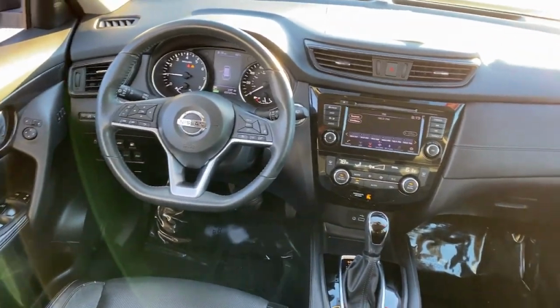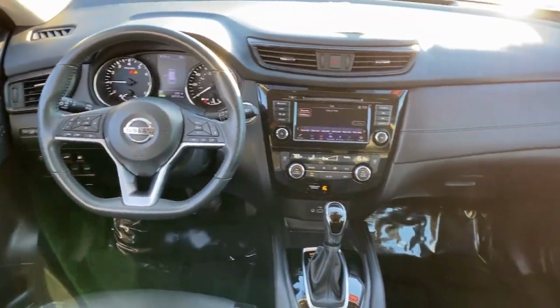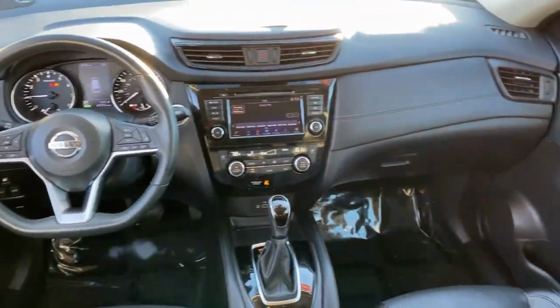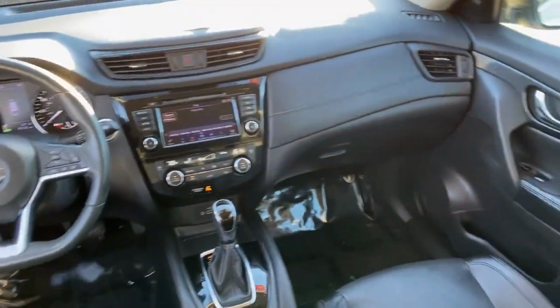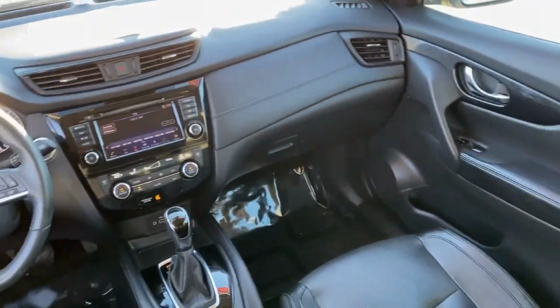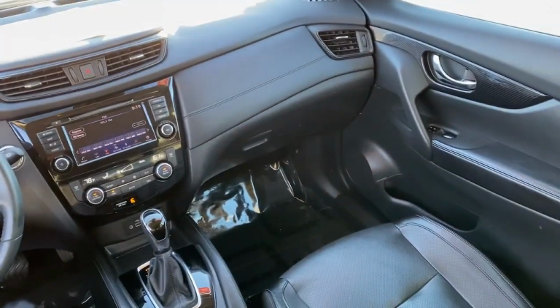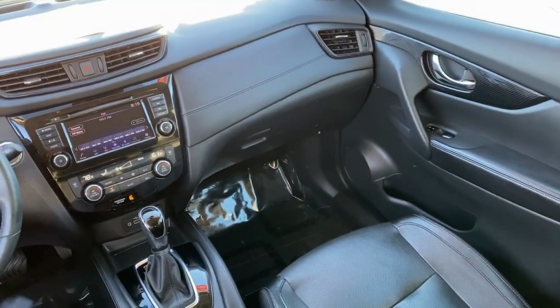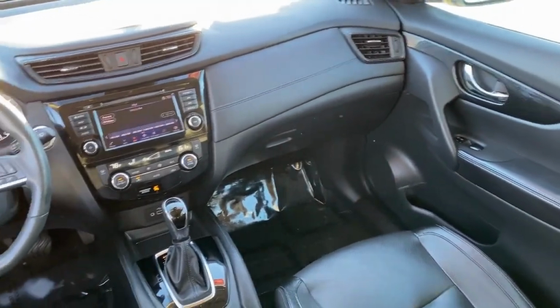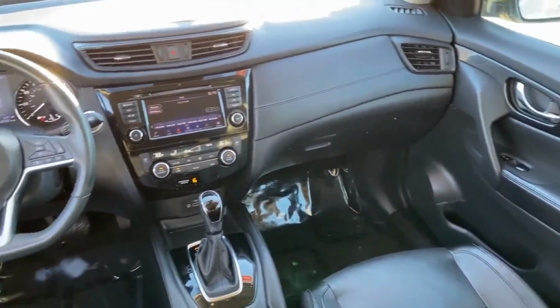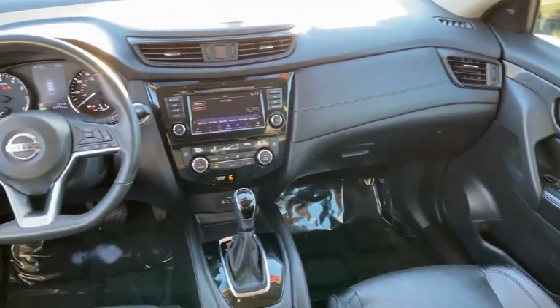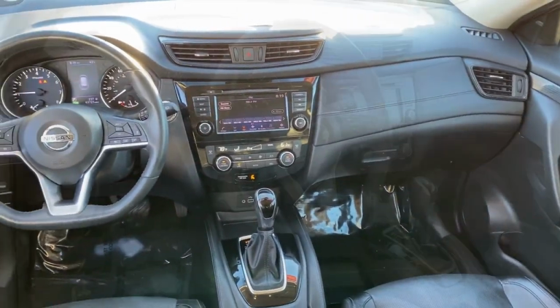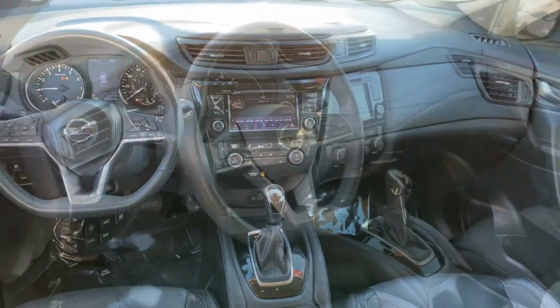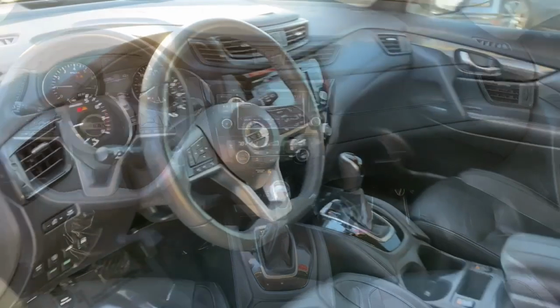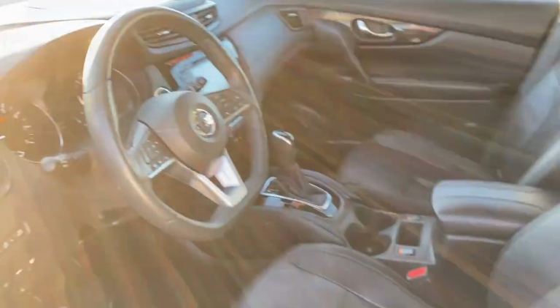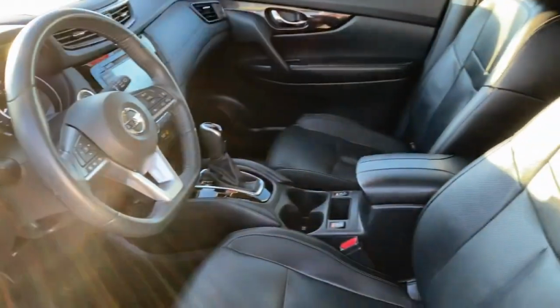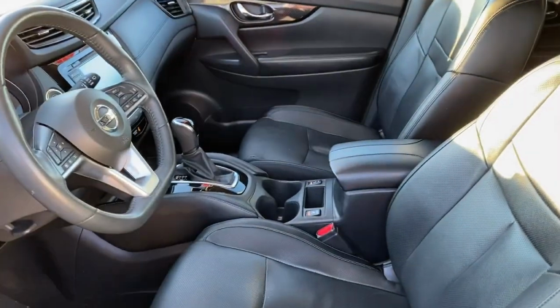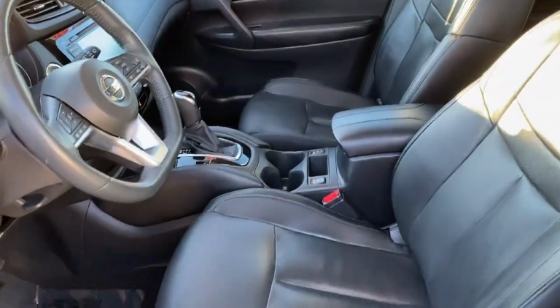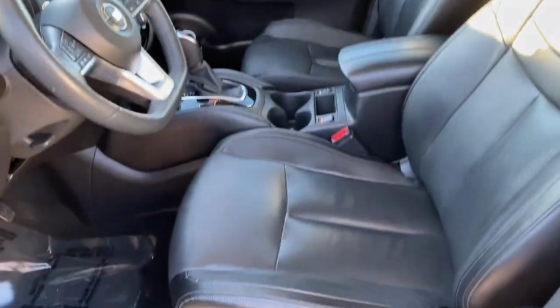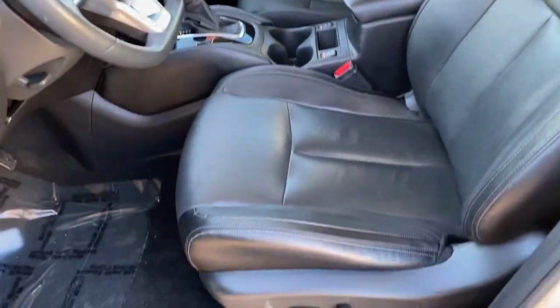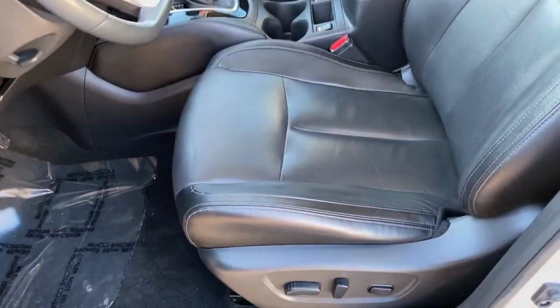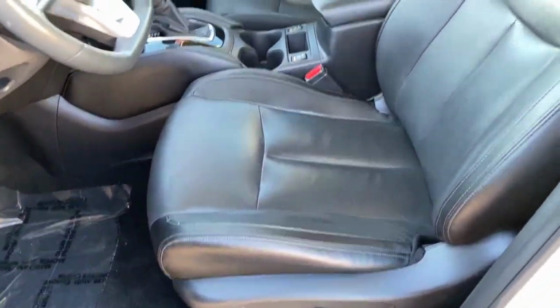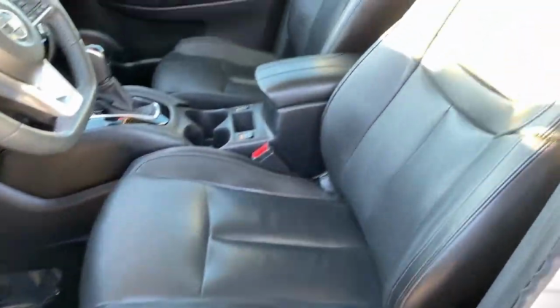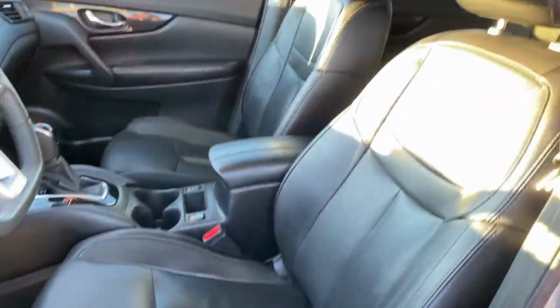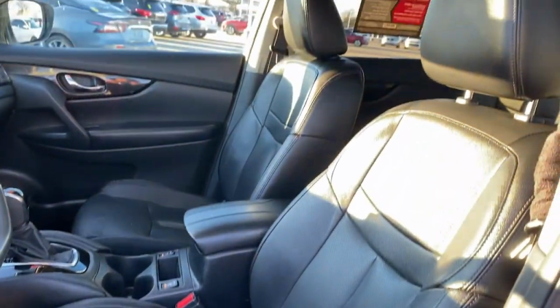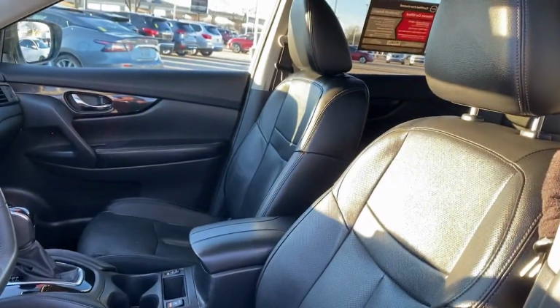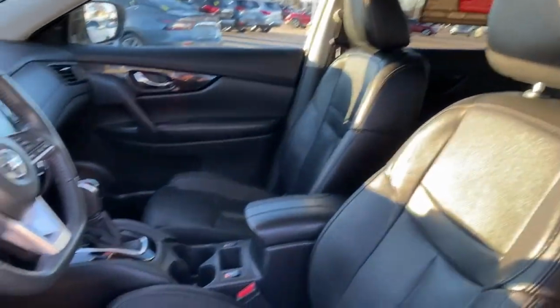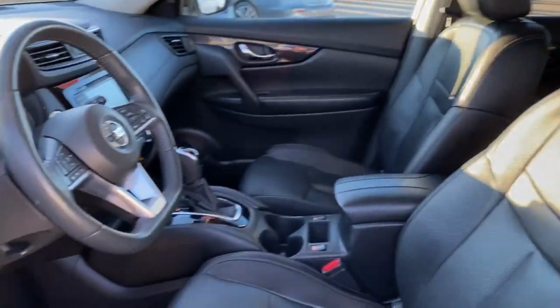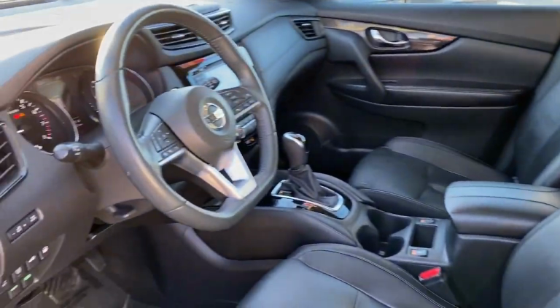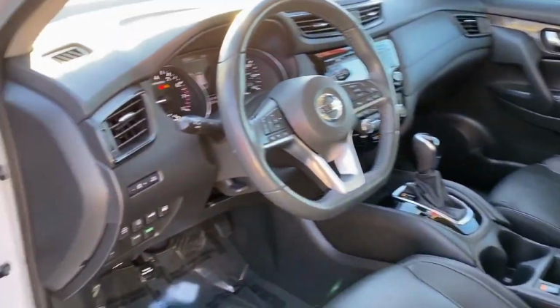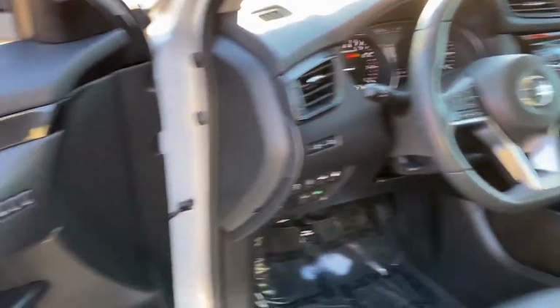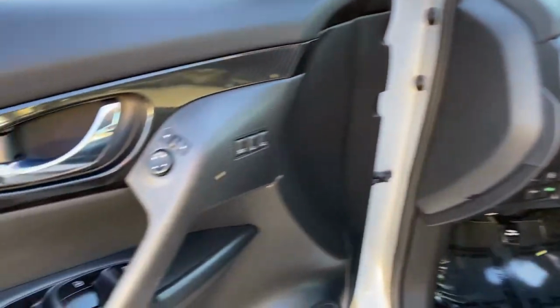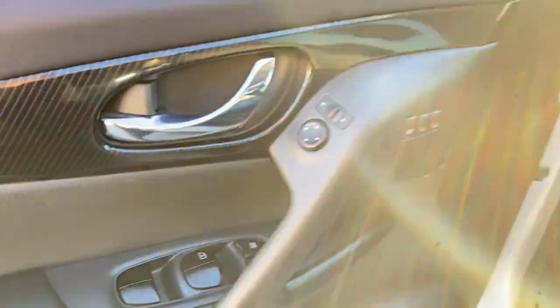Comfortable and capable, this sporty four-door hatchback brings confidence along on every journey. These are just some of the great options this vehicle comes with.